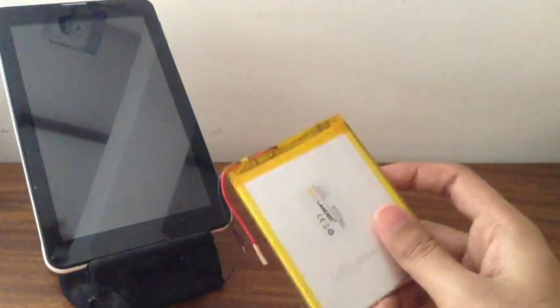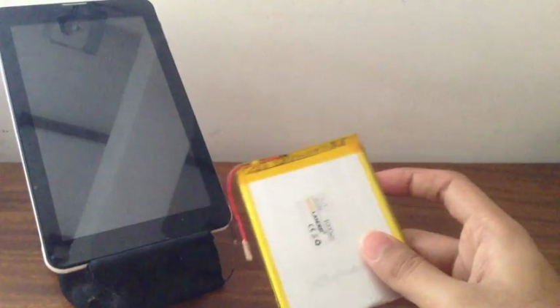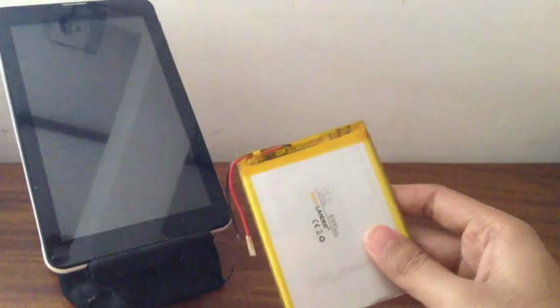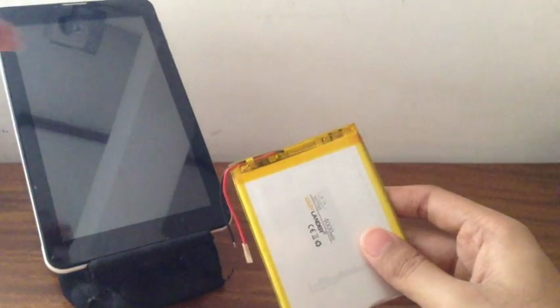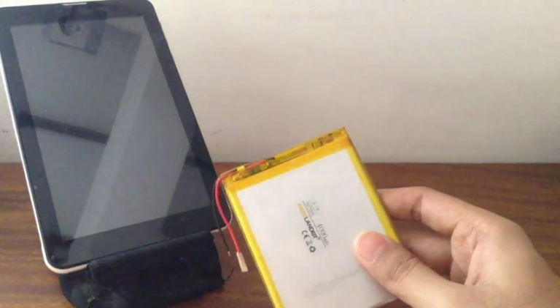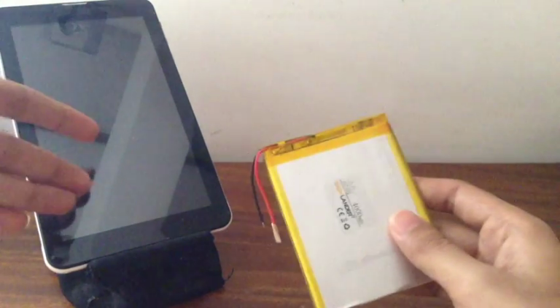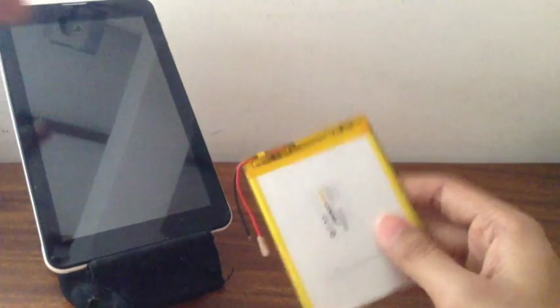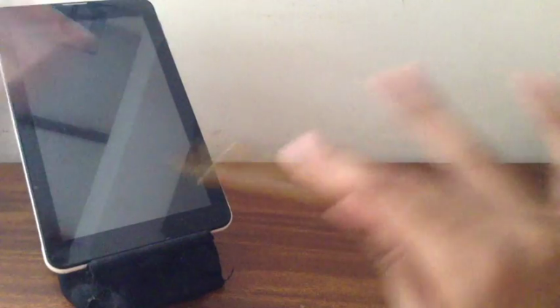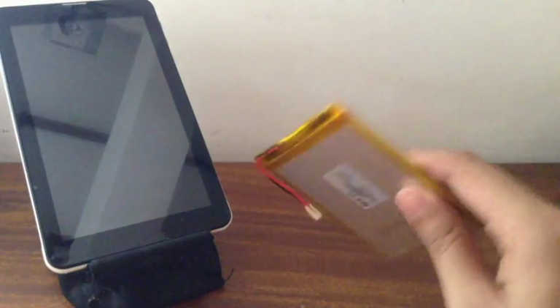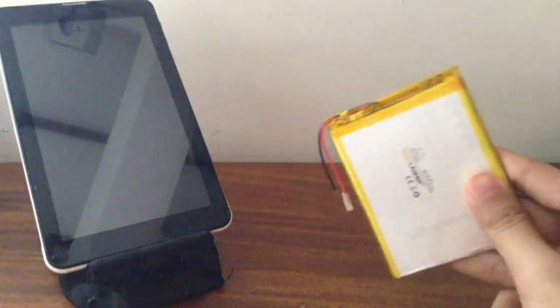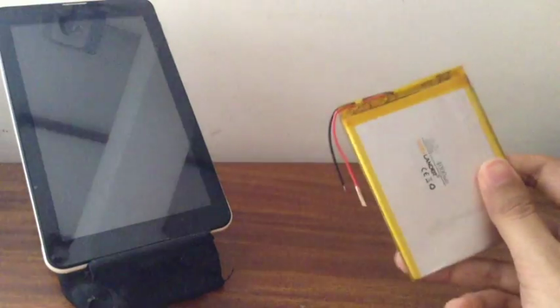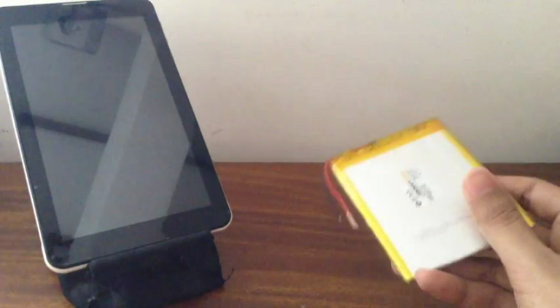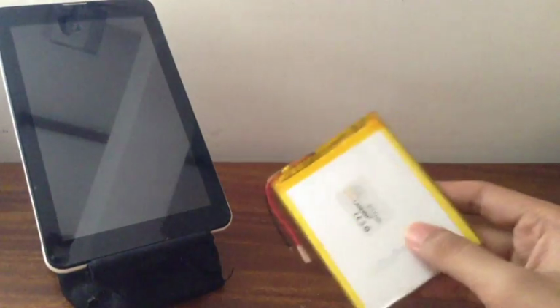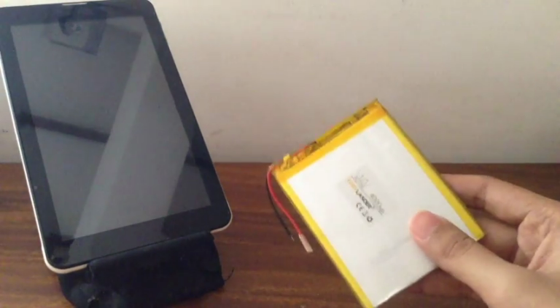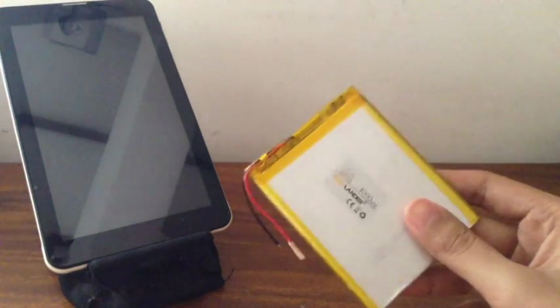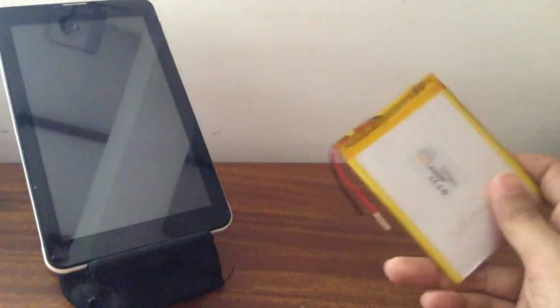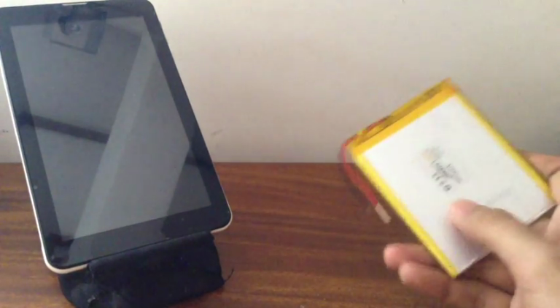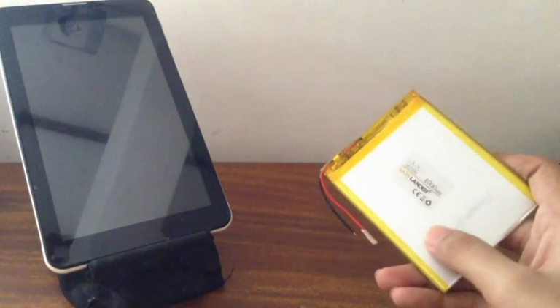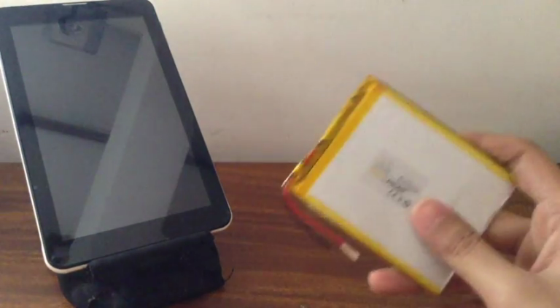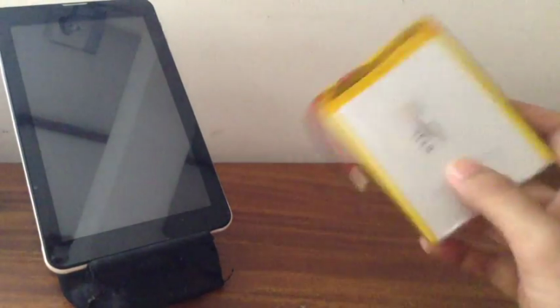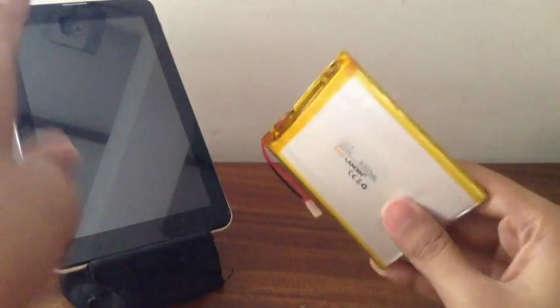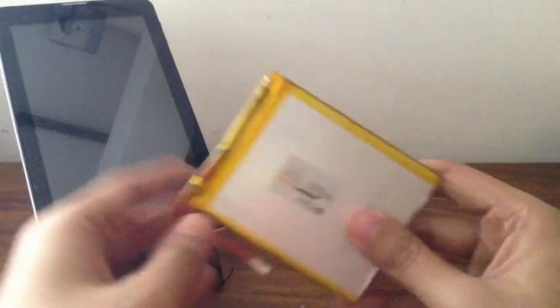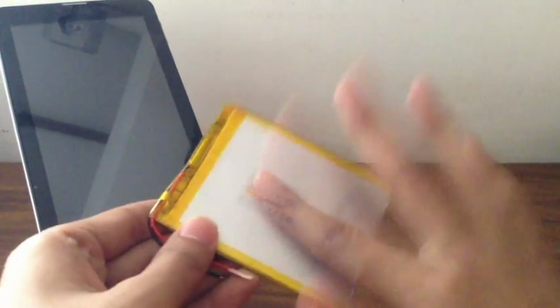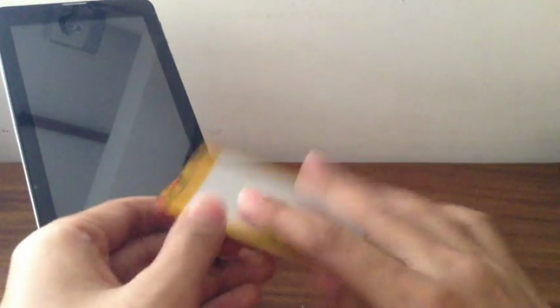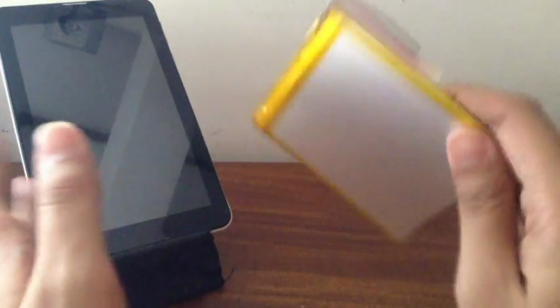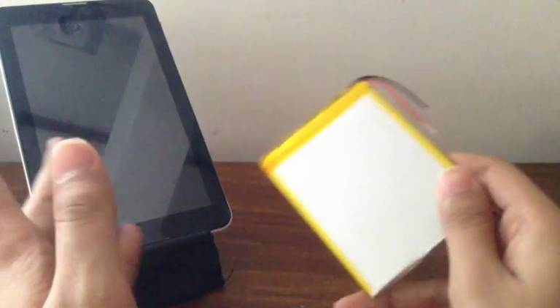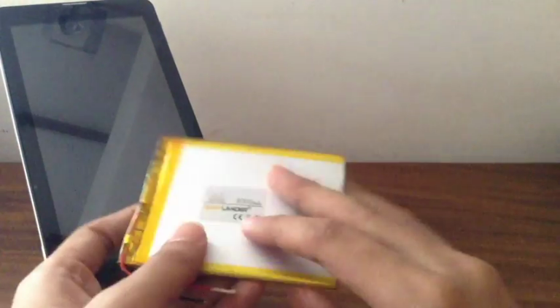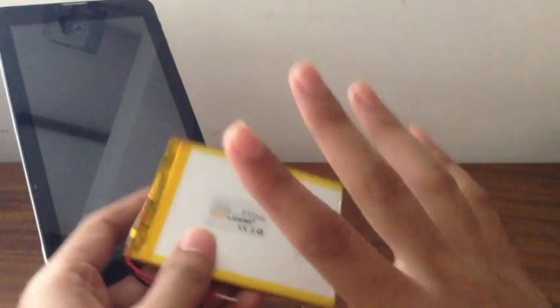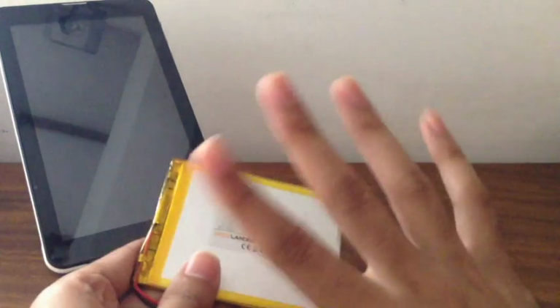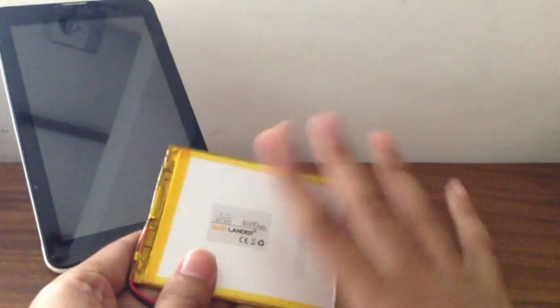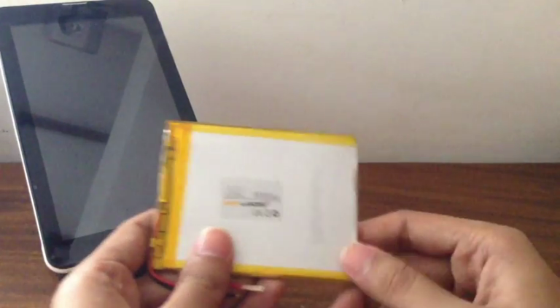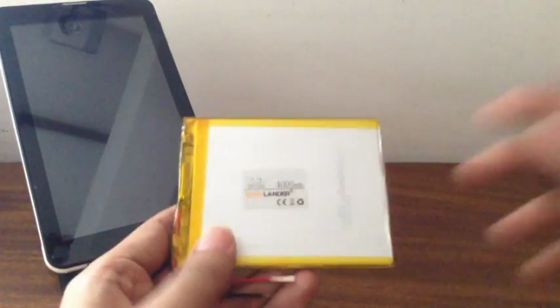For branded tablets, if you own one of those, you shouldn't be watching this video. You should be watching a video that shows how to upgrade the battery on one of those, because Chinese tablets use generic batteries, not specific batteries. So do this only if you have a Chinese tablet.